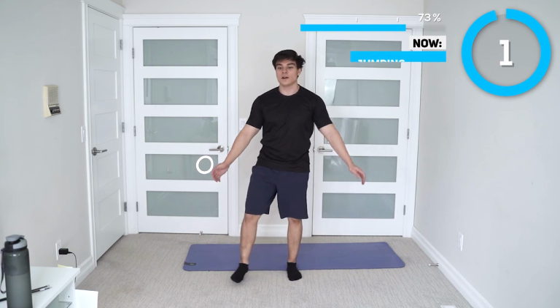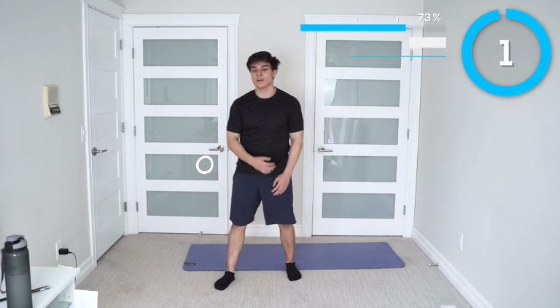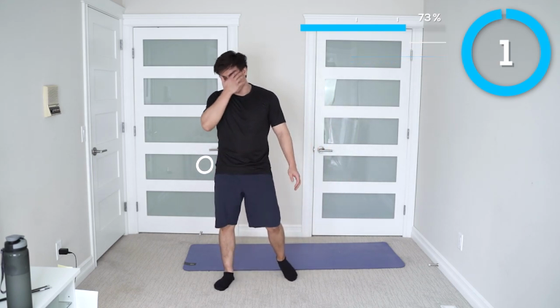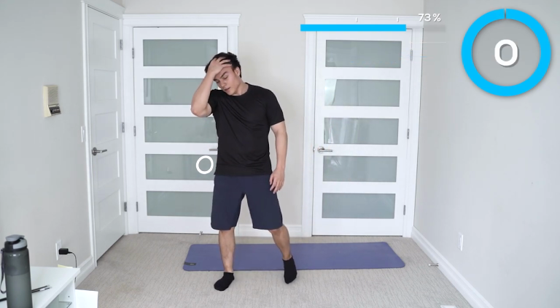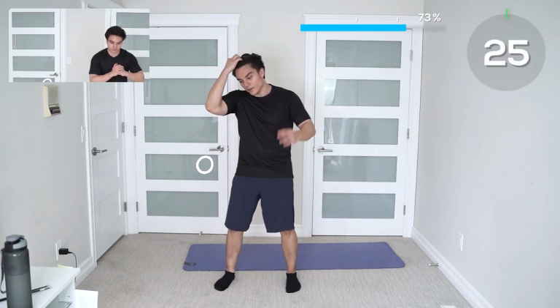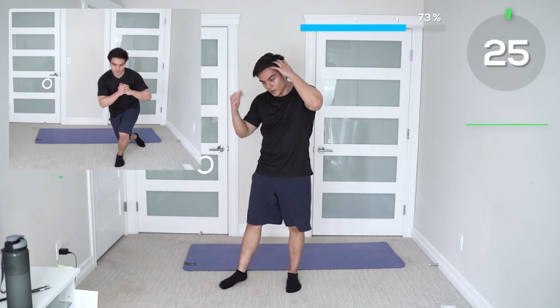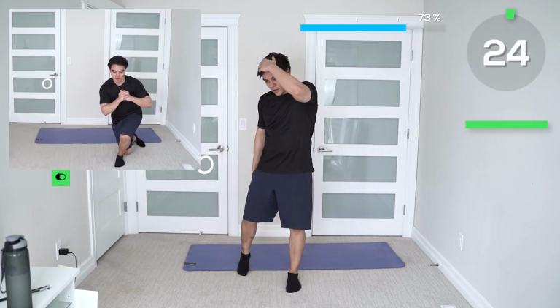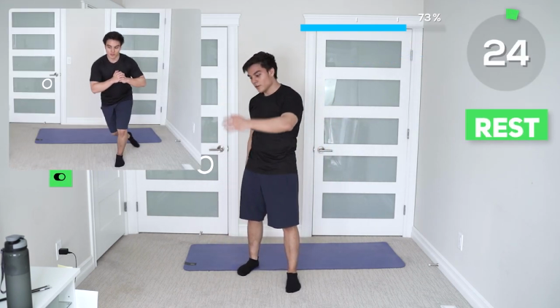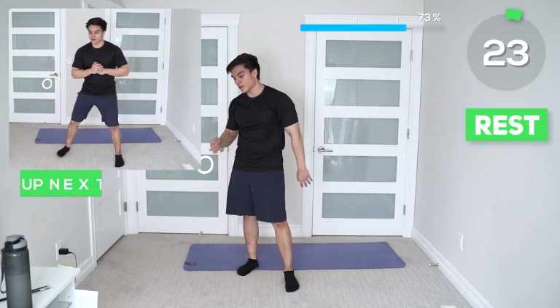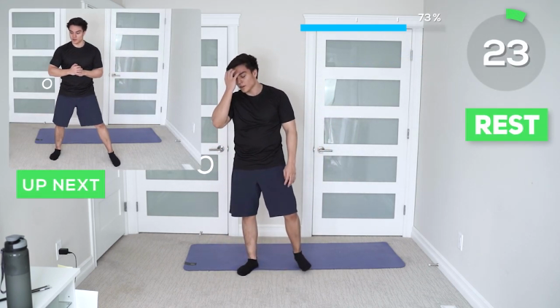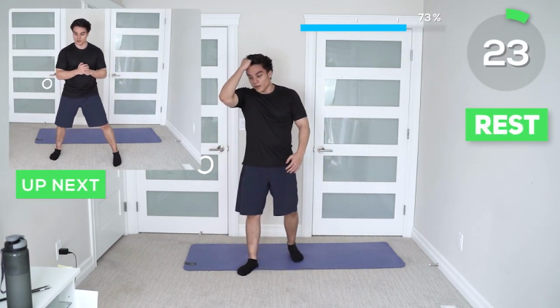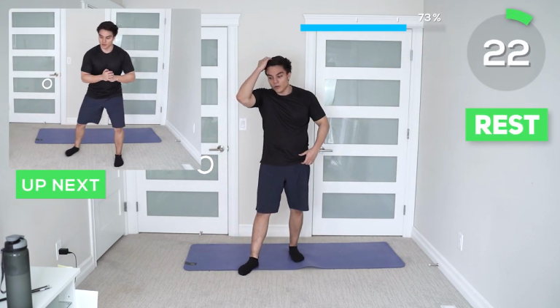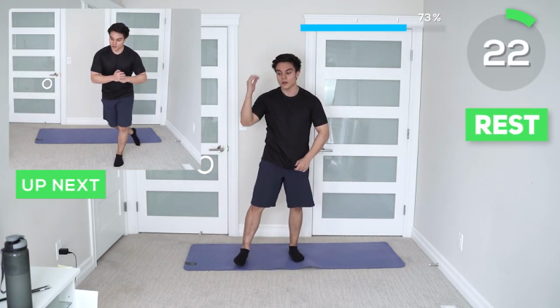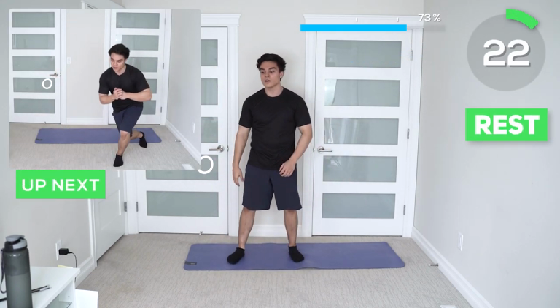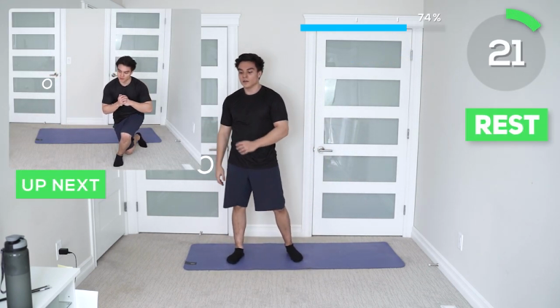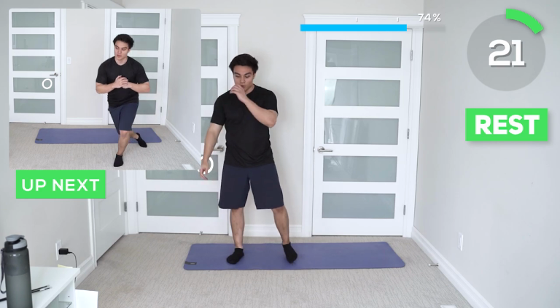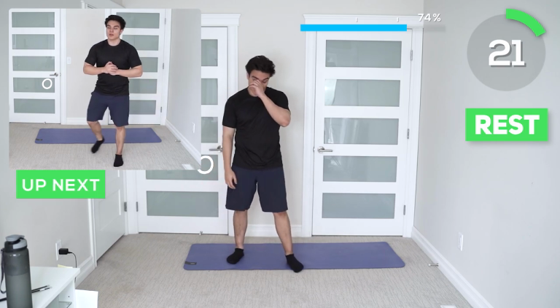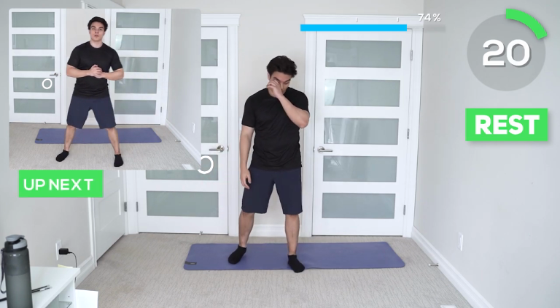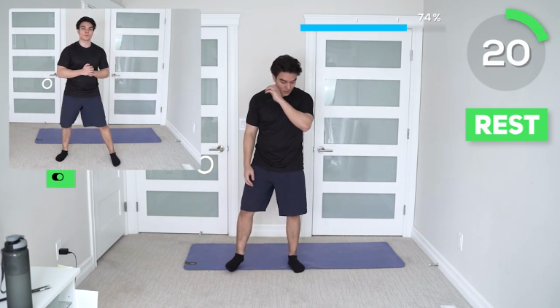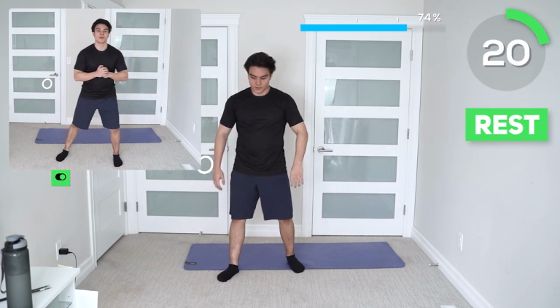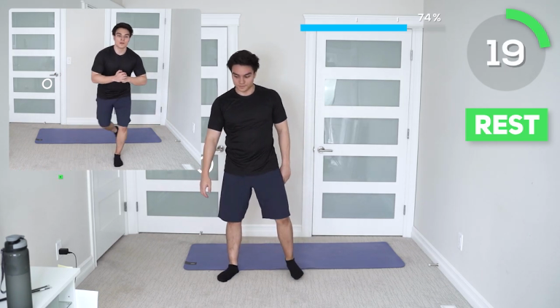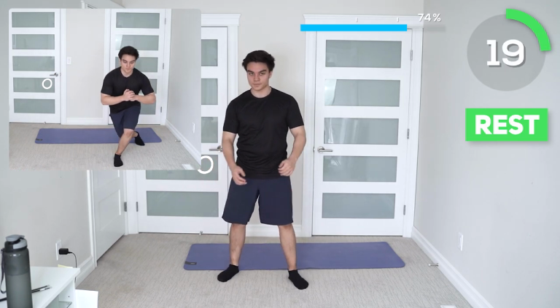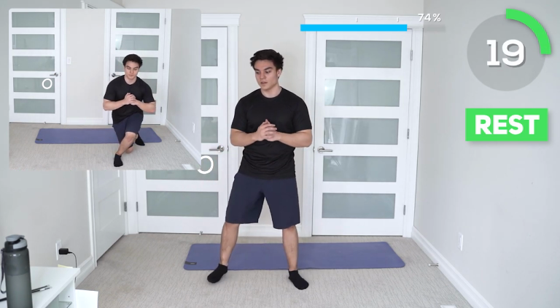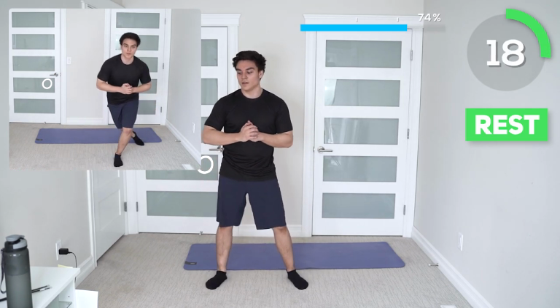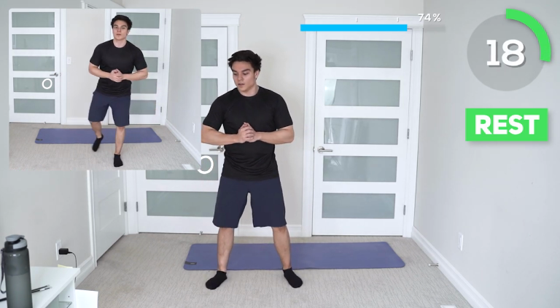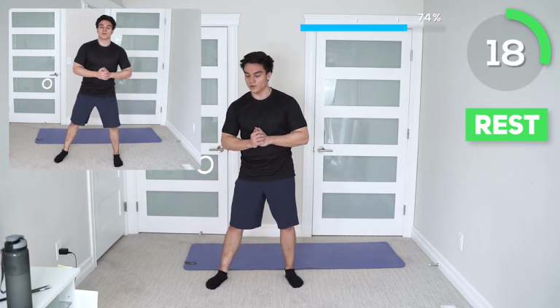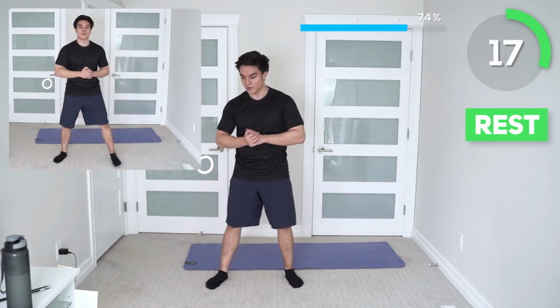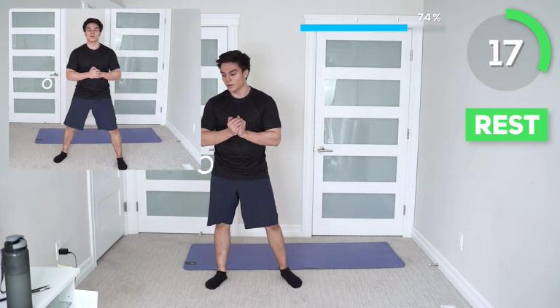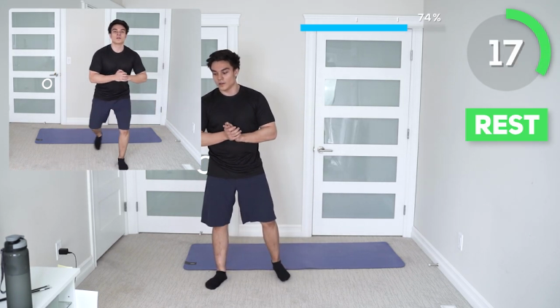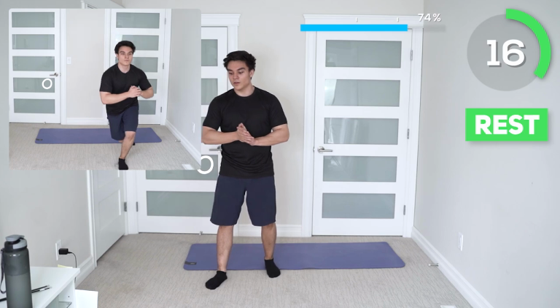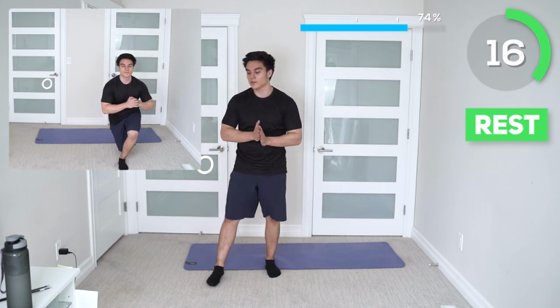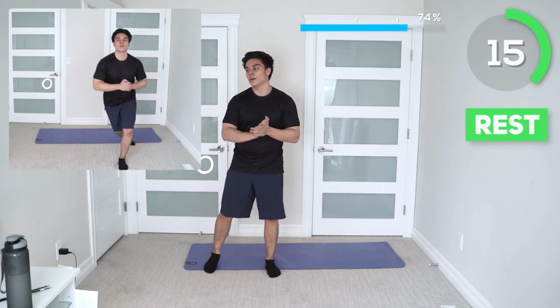Amazing guys, you've reached 75%. You now have your 25-second break — get some water in. Next up we got curtsy lunges. Our goal here is the form: step back, step laterally, and behind your left leg.